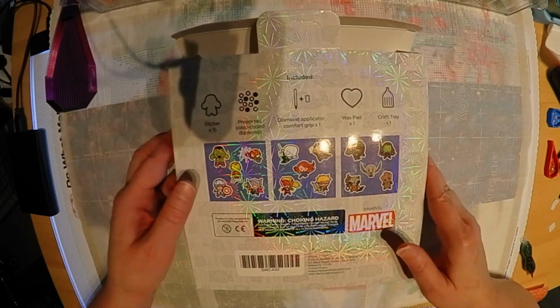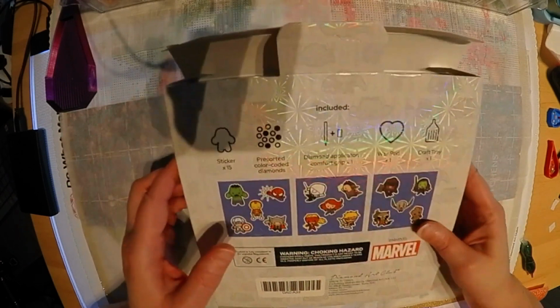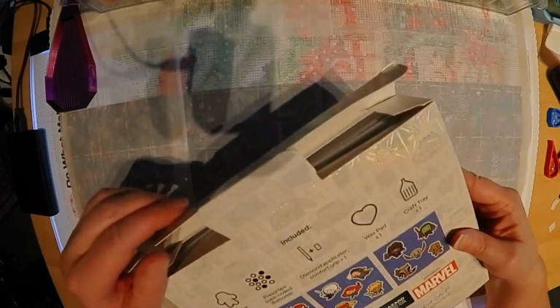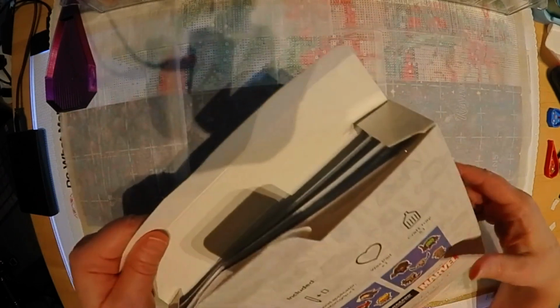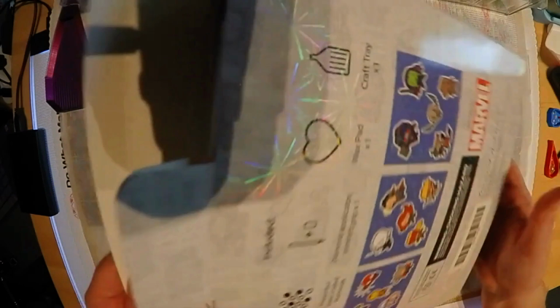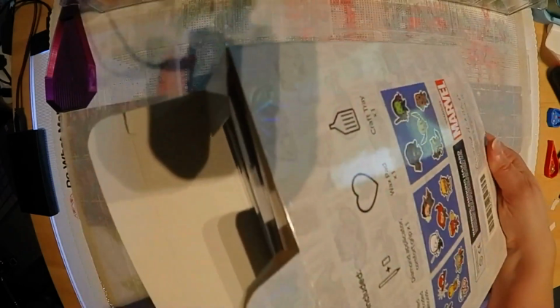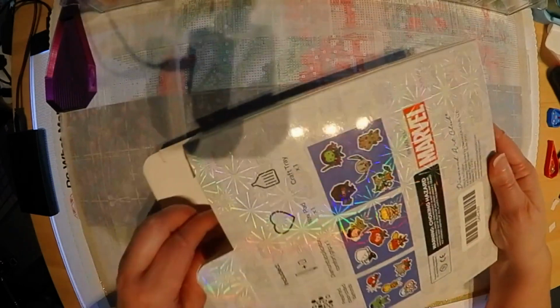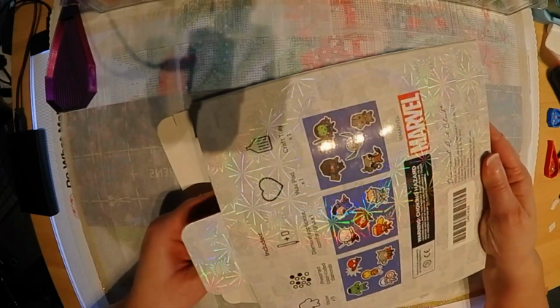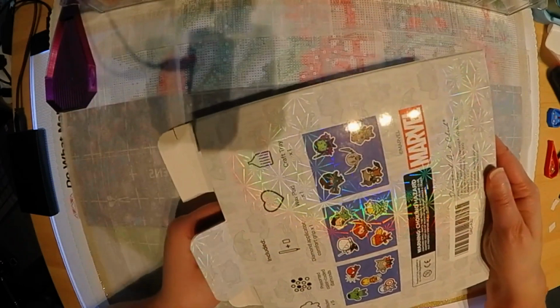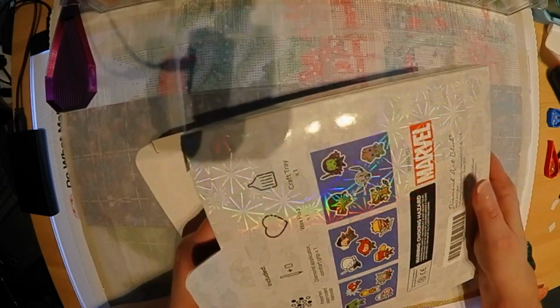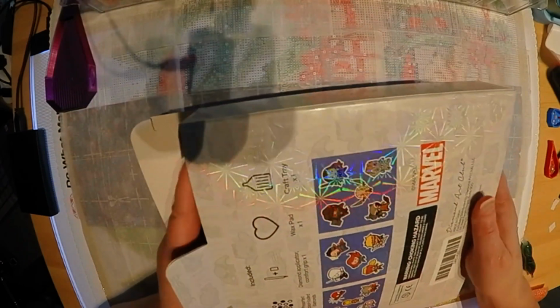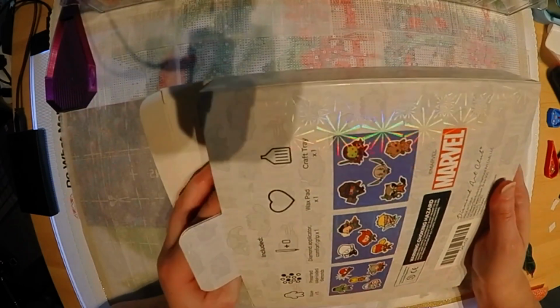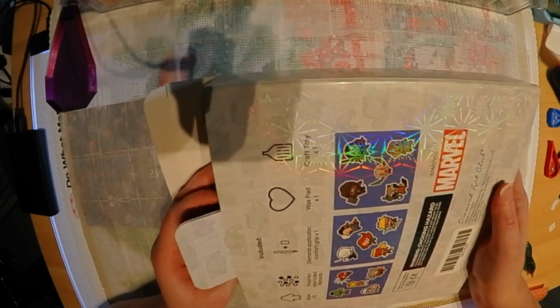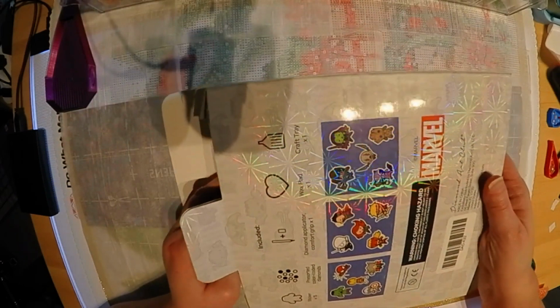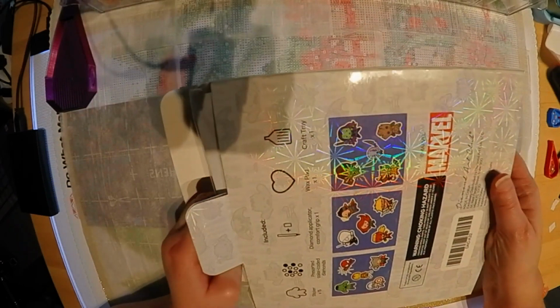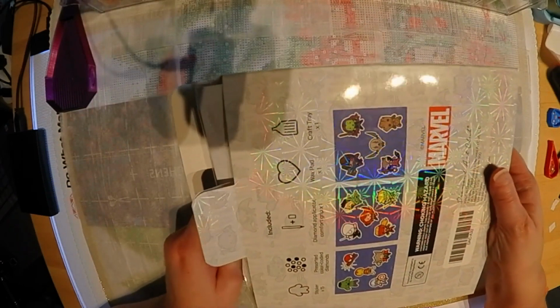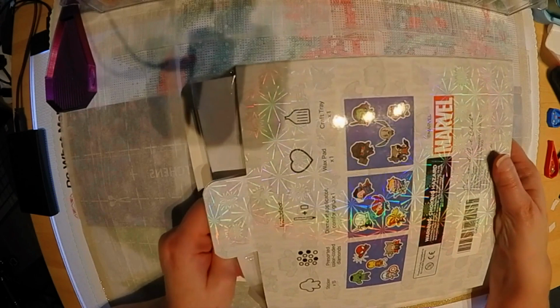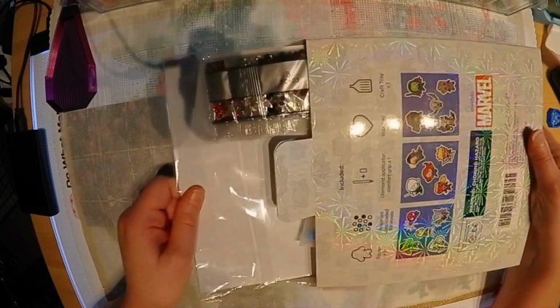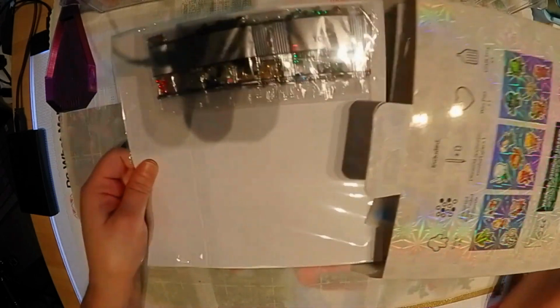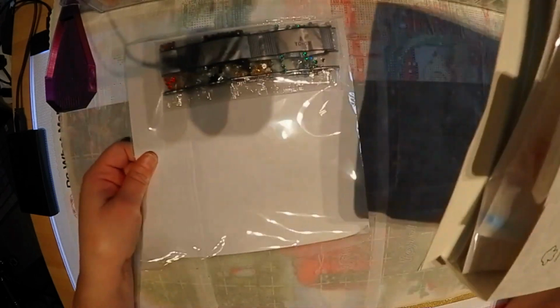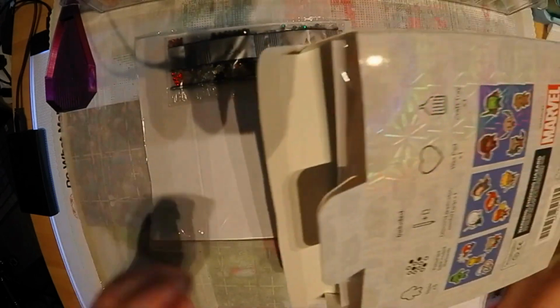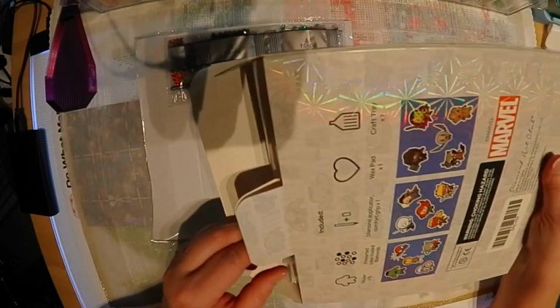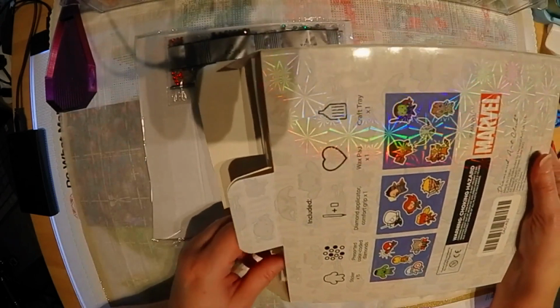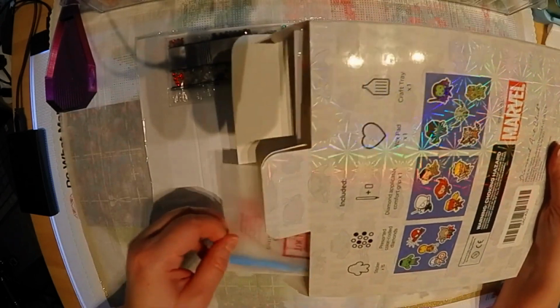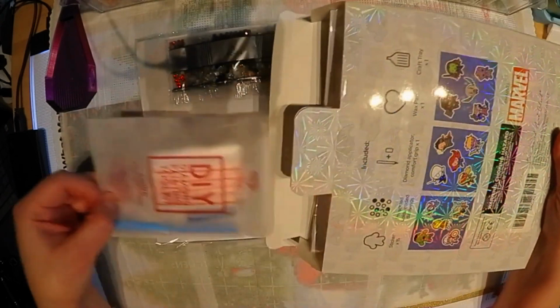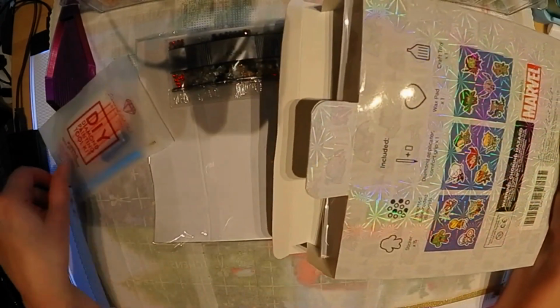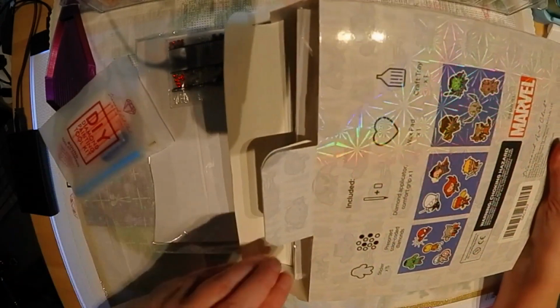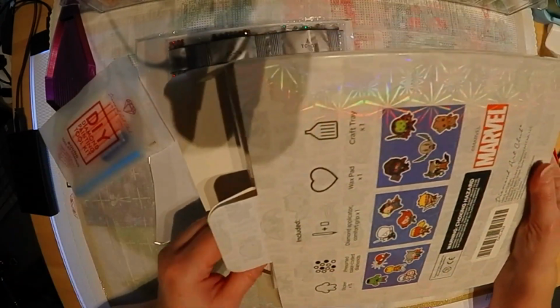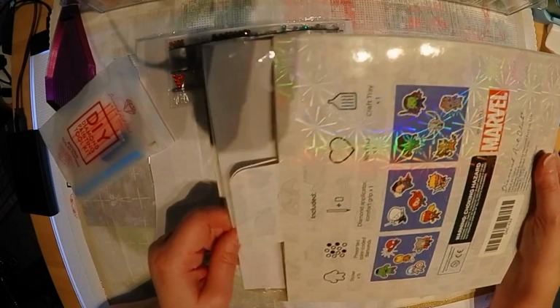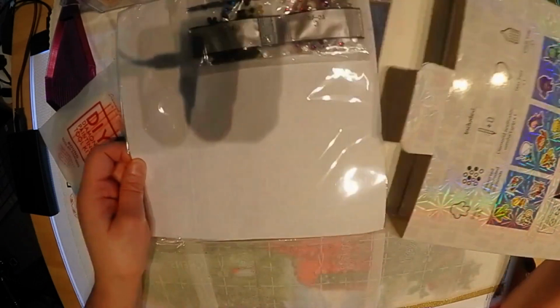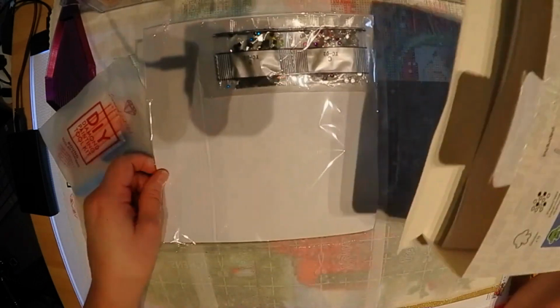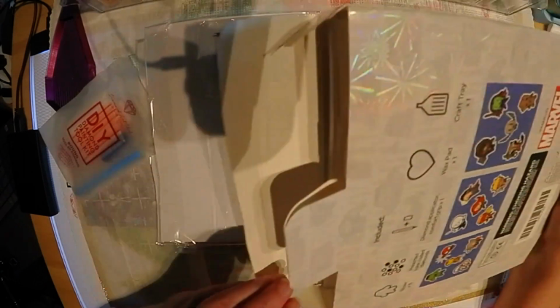Now of course these were the Marvel stickers, older stickers than what they've come out with — the Harry Potter, the Peanuts, and the Sesame Street. I actually have those also, so we'll be doing those in videos.